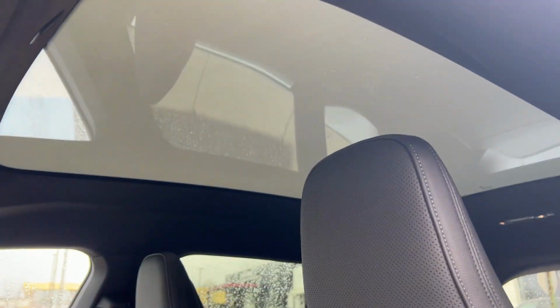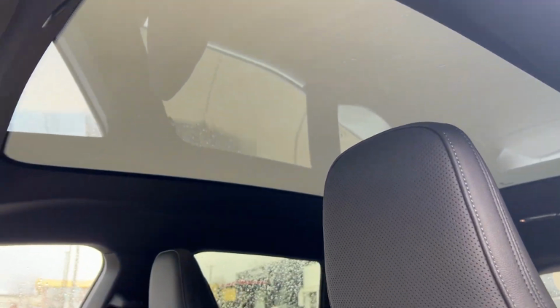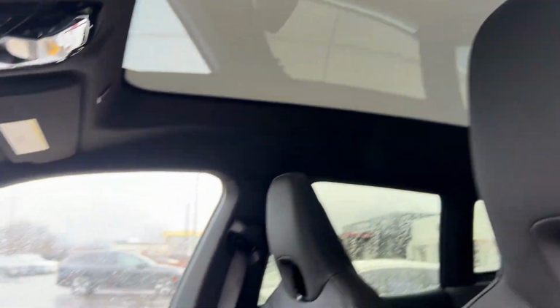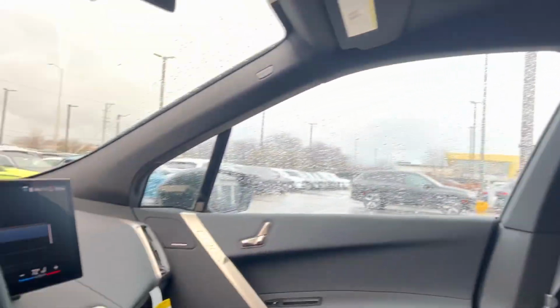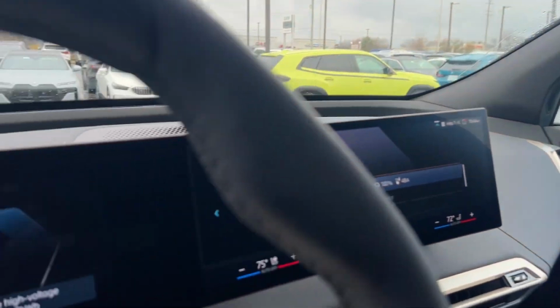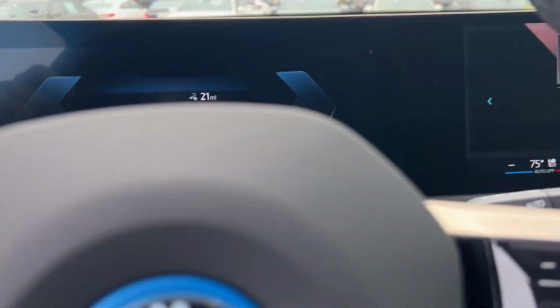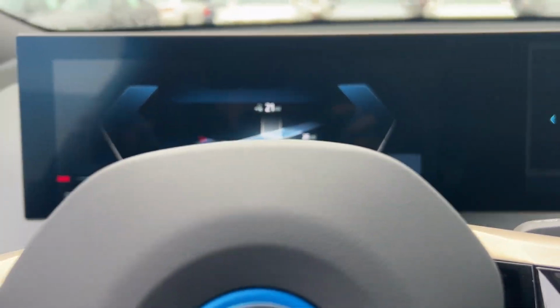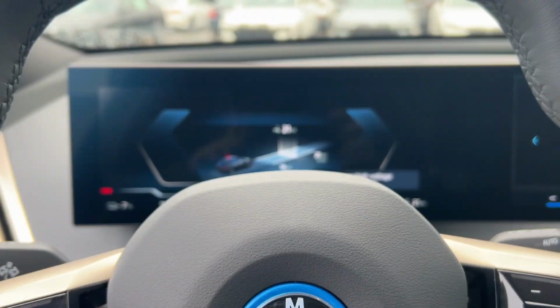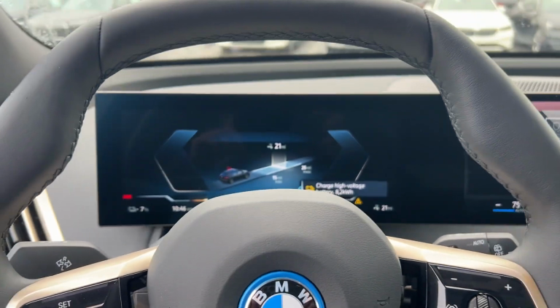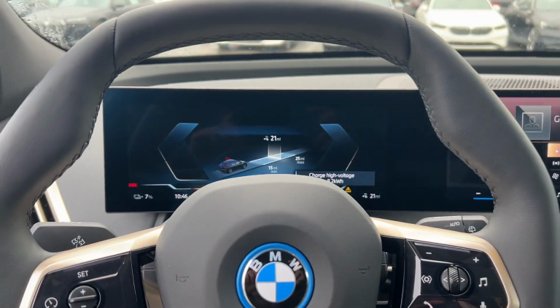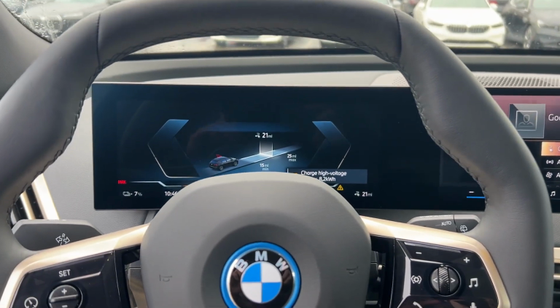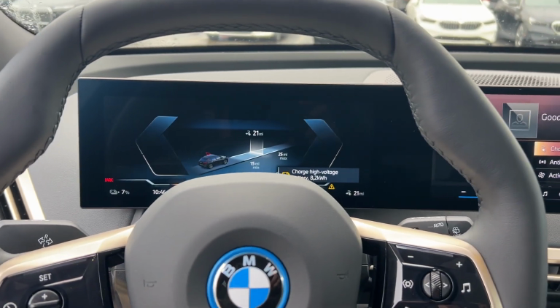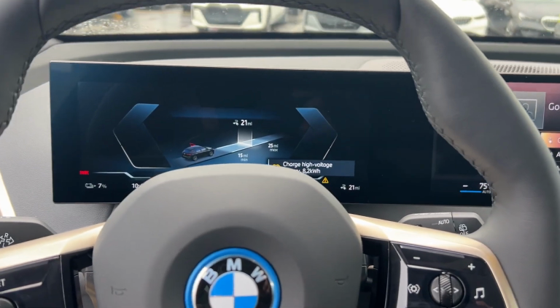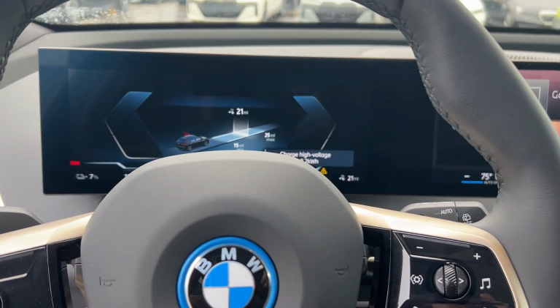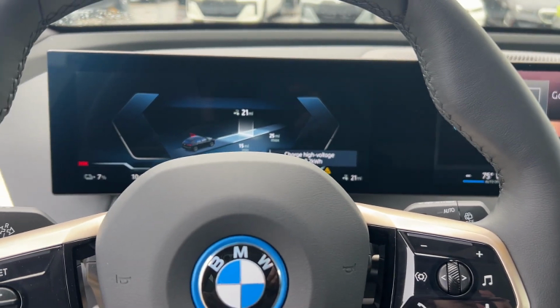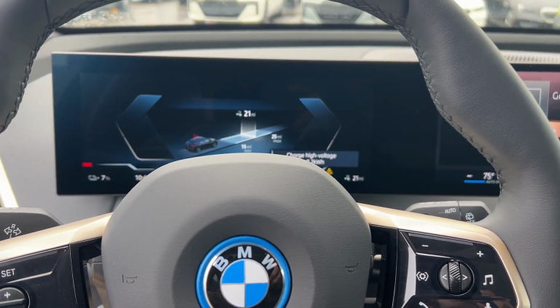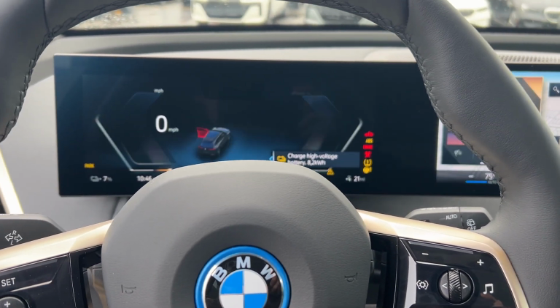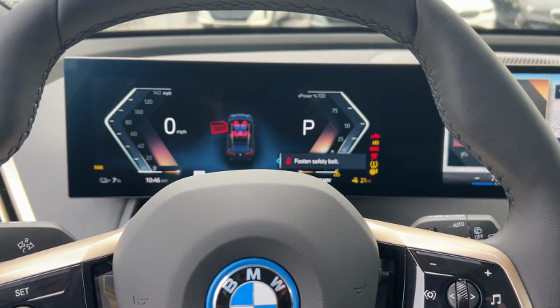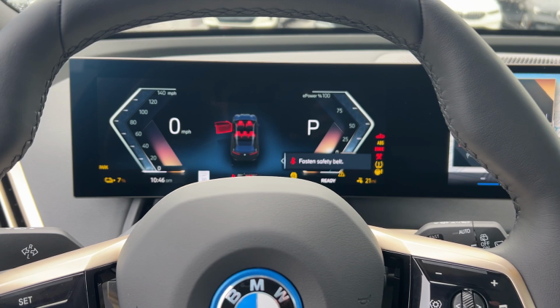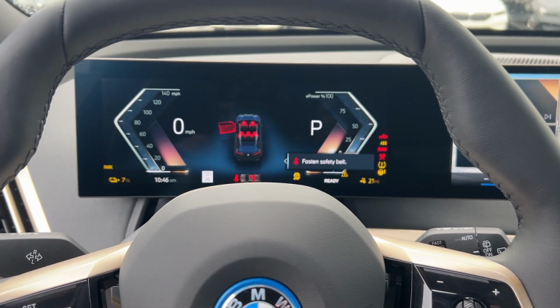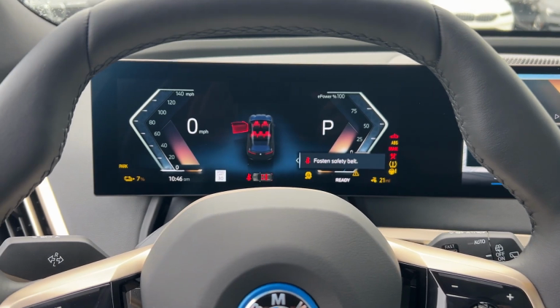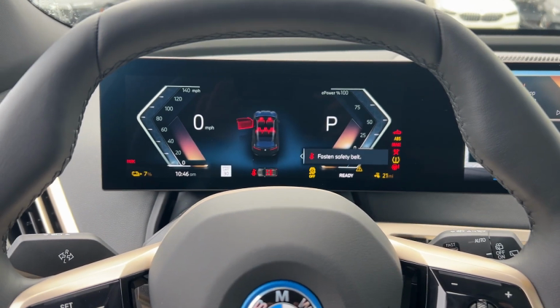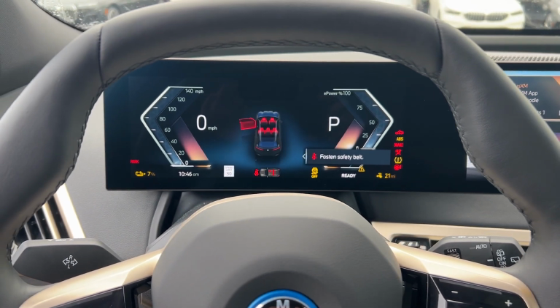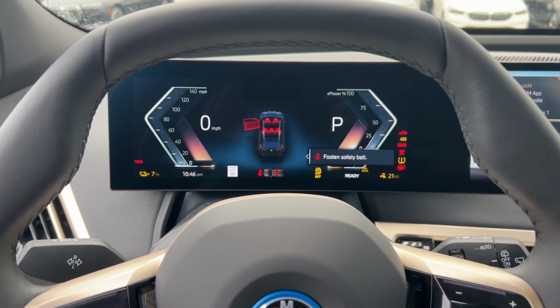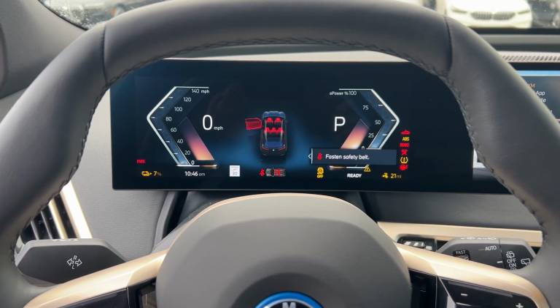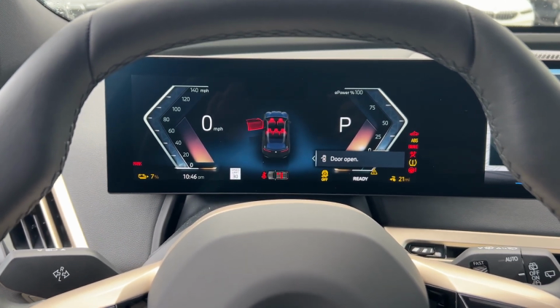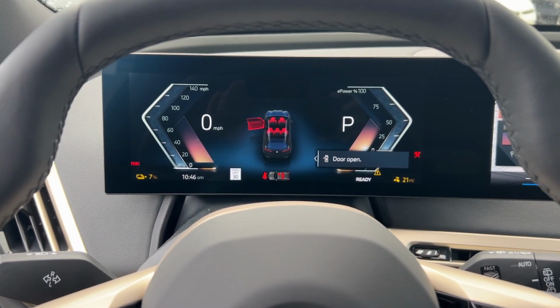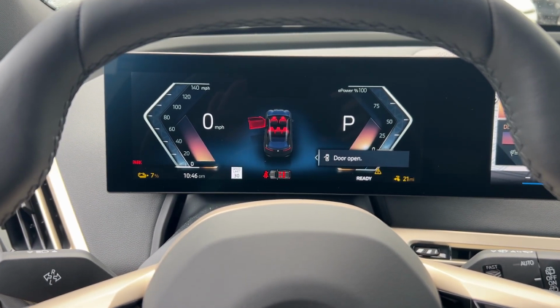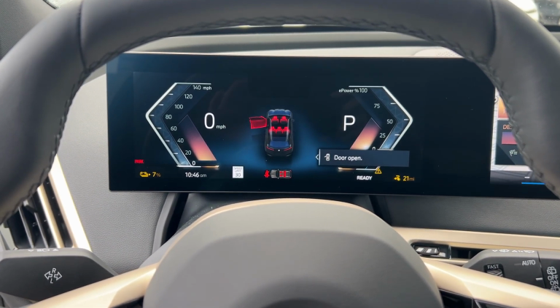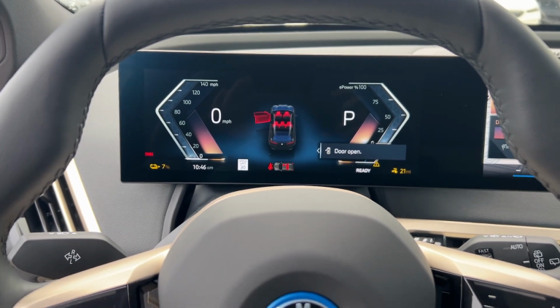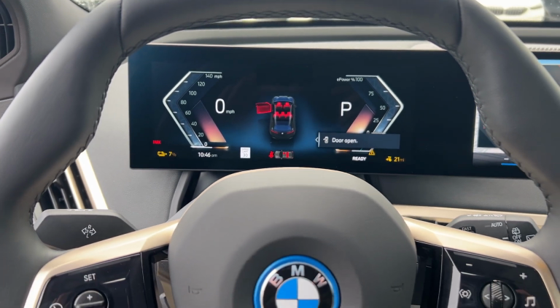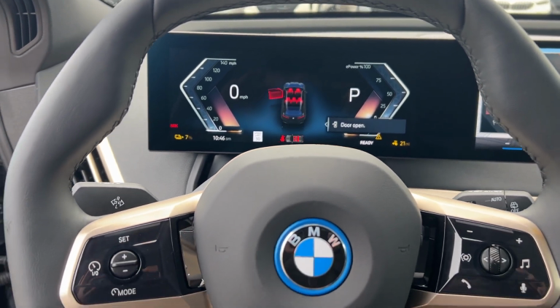These are just some of the great options this vehicle comes with: Apple CarPlay and/or Android Auto, wireless charging station, navigation system, keyless entry, and backup camera.